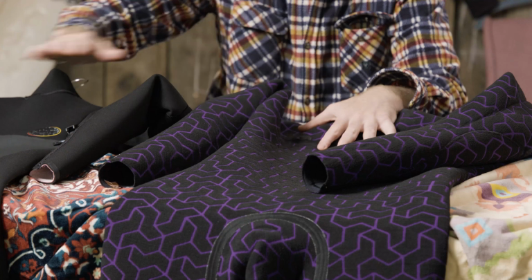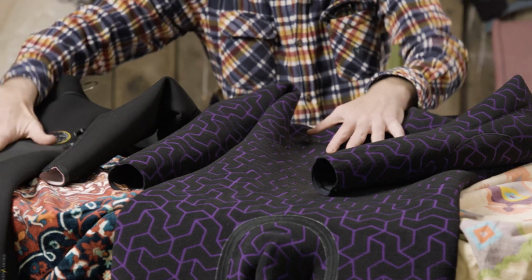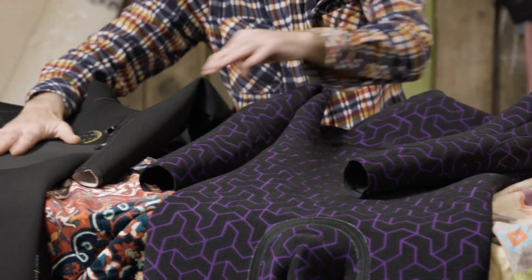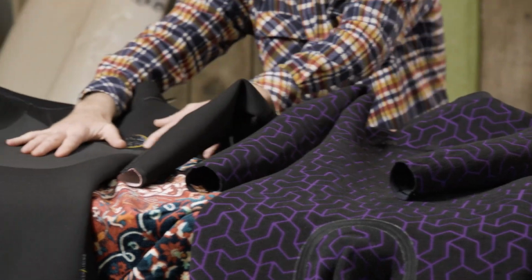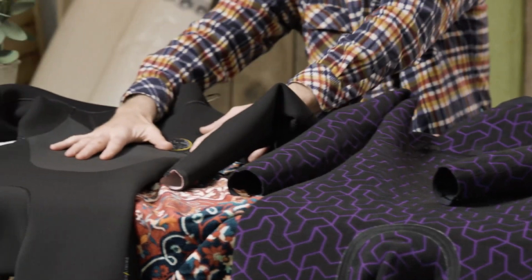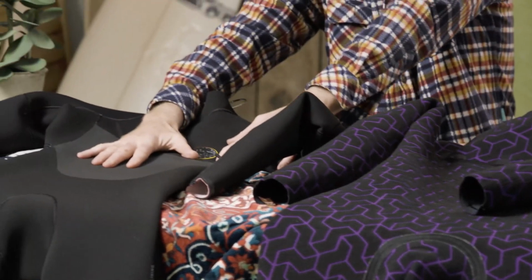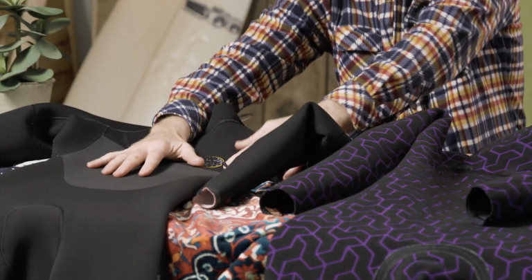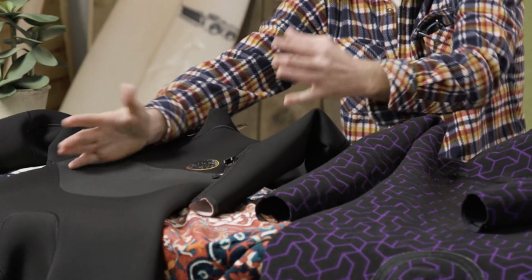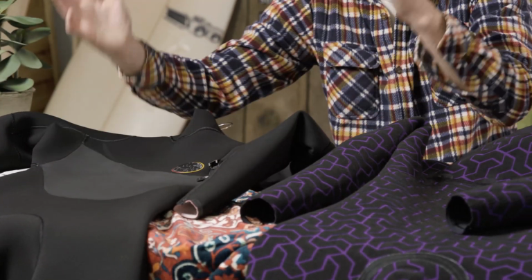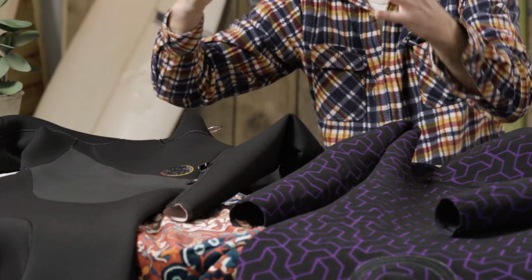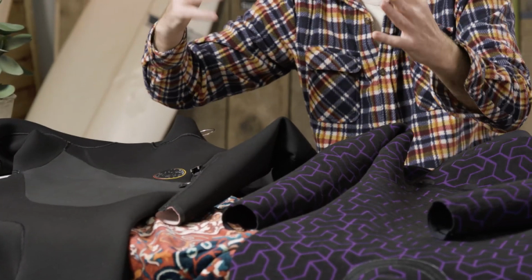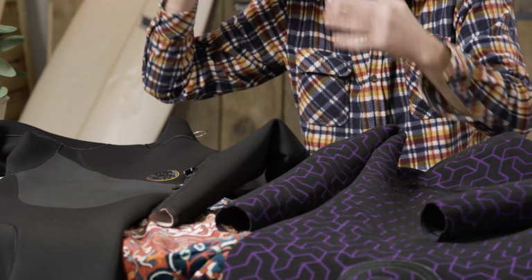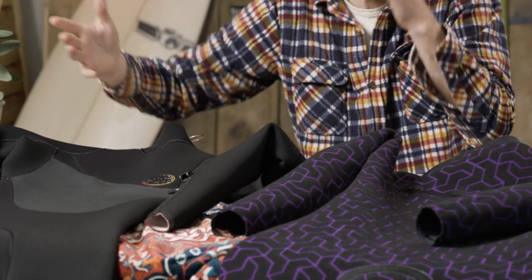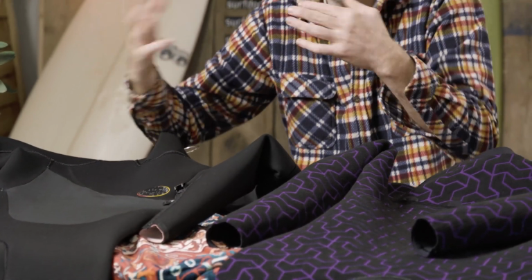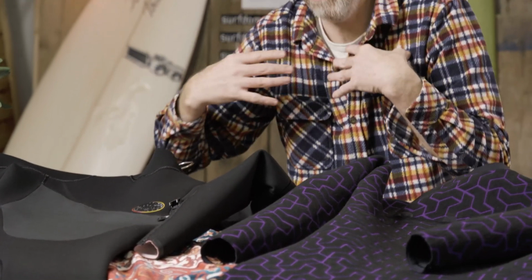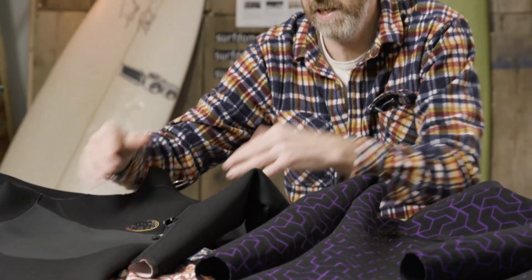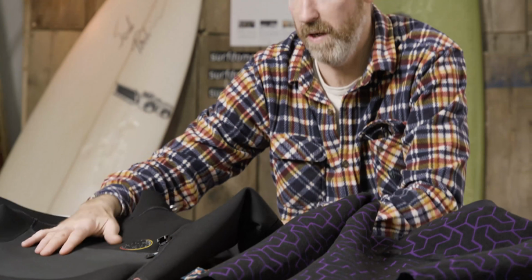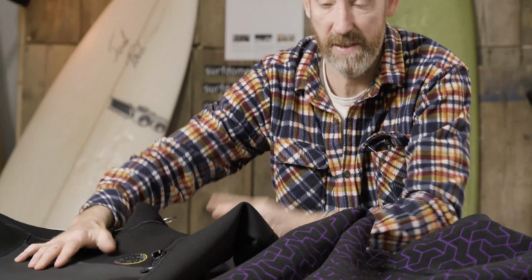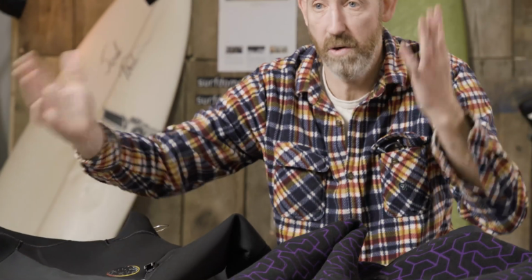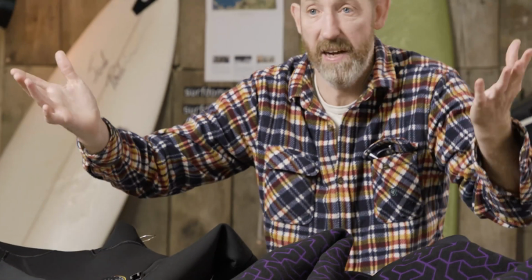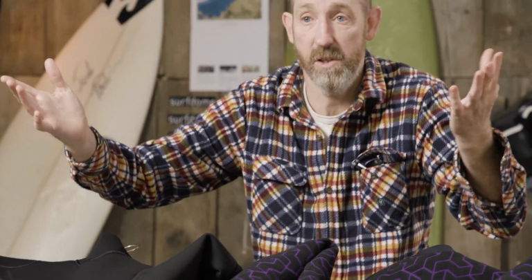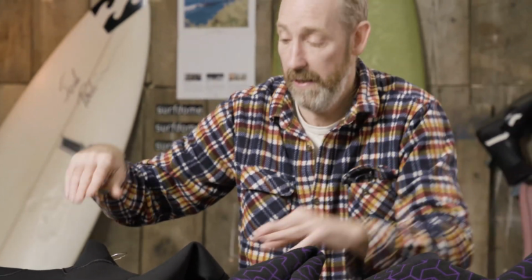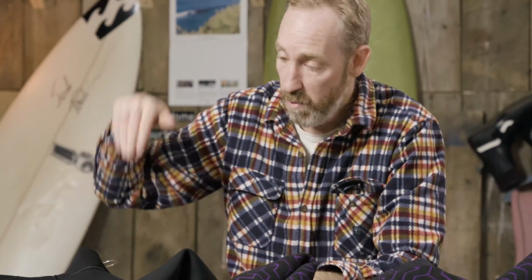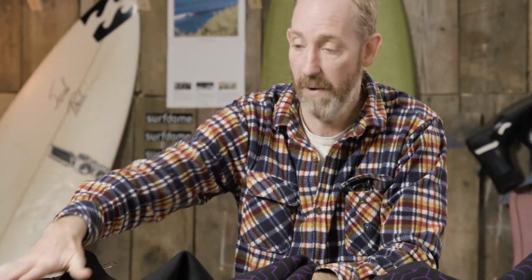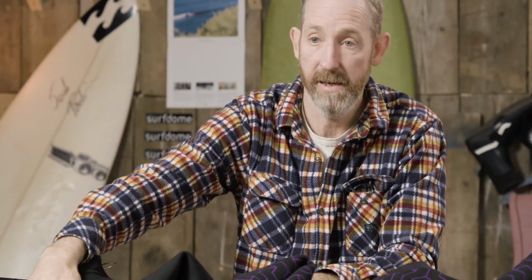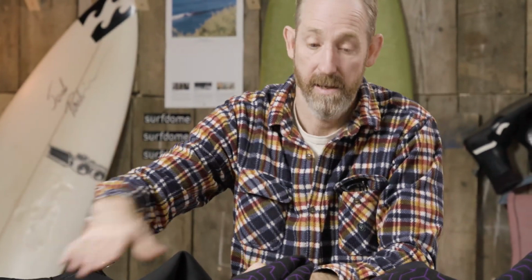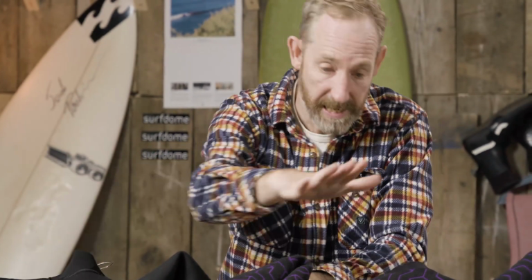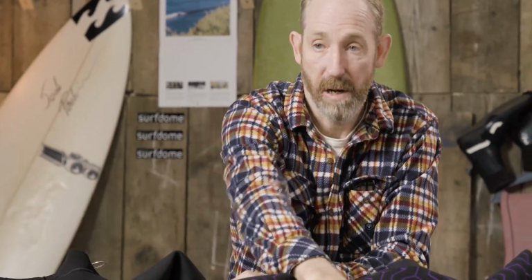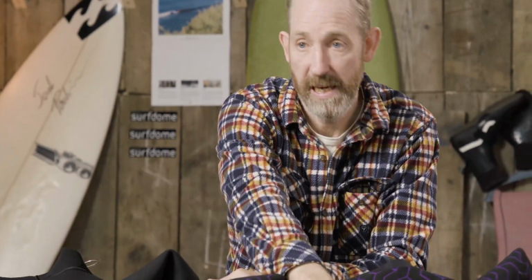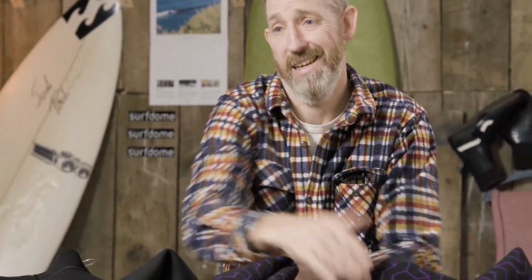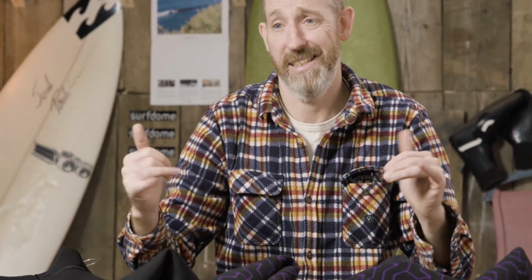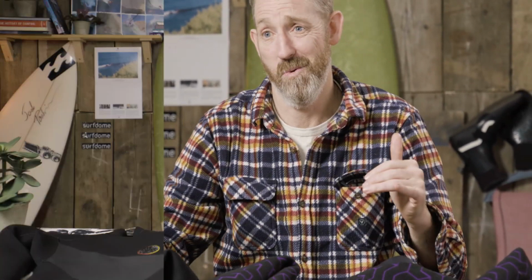The outside layer acts like an insulator — it stops the cold air and cold water from reaching your skin. So there are two facets to it: water goes in, gets trapped inside, and you stay warm.